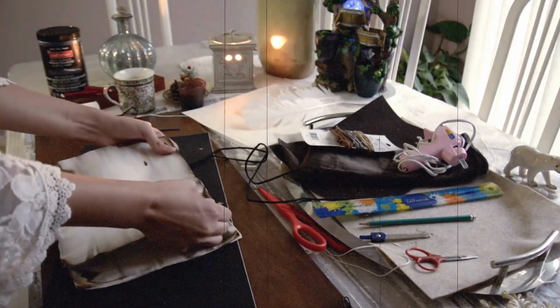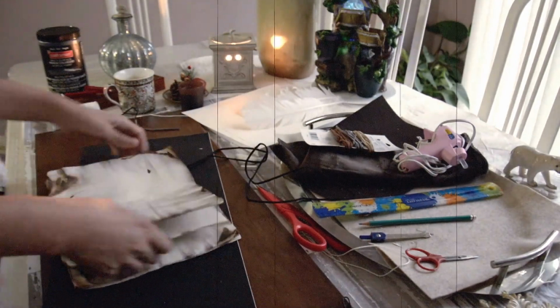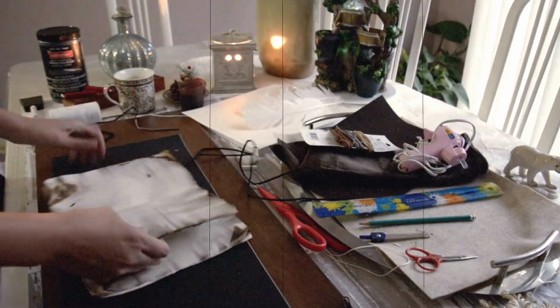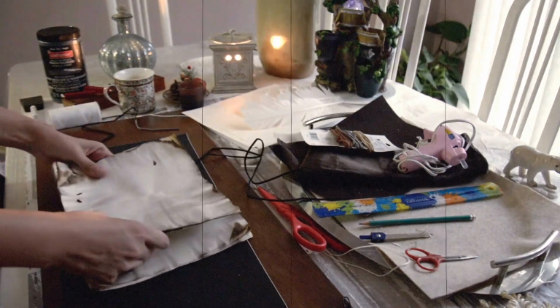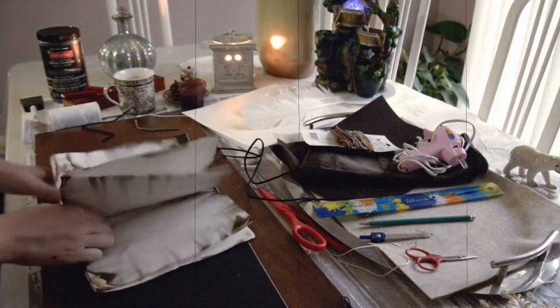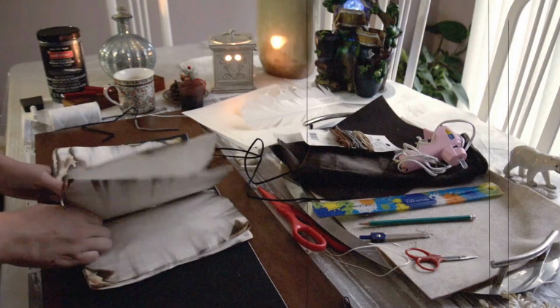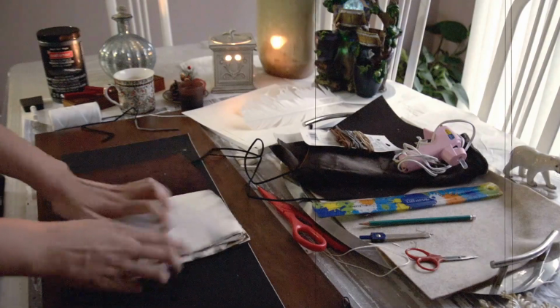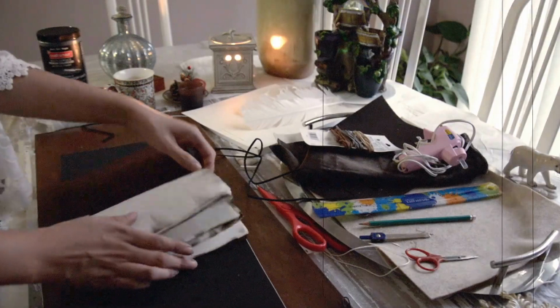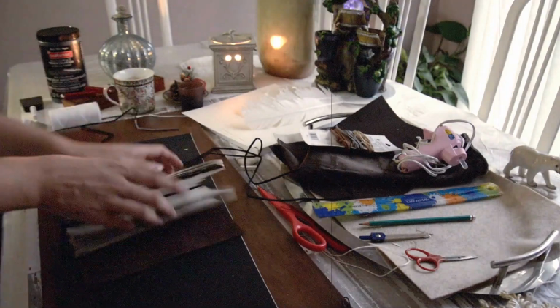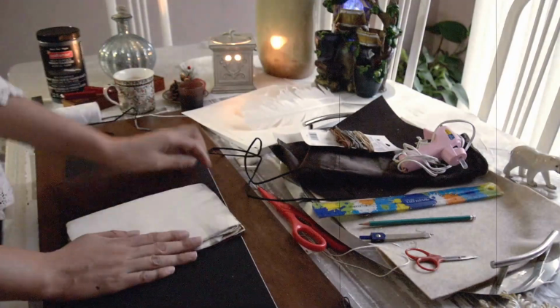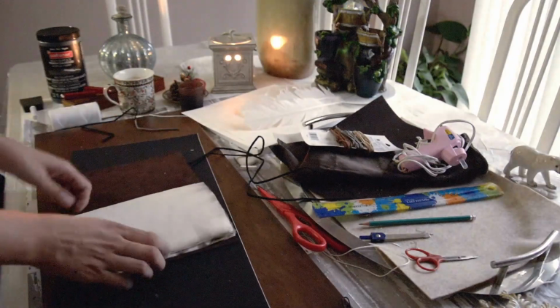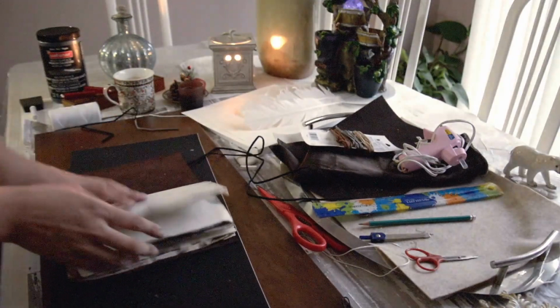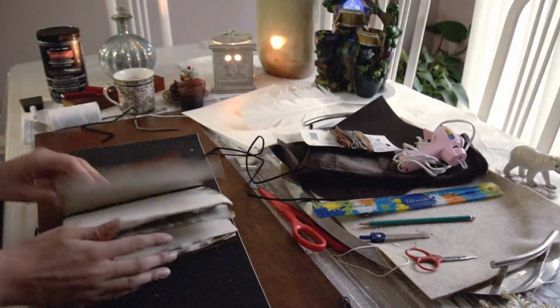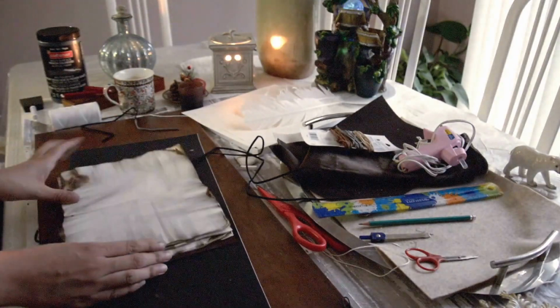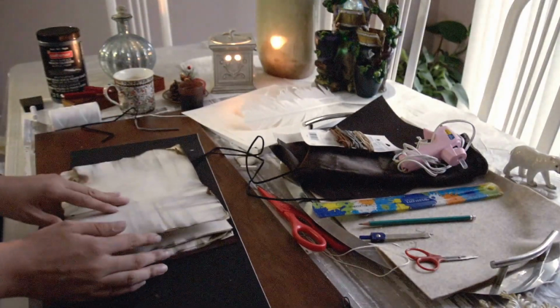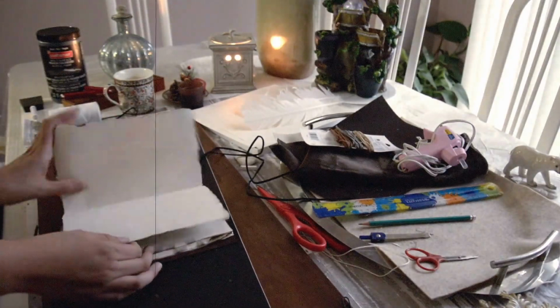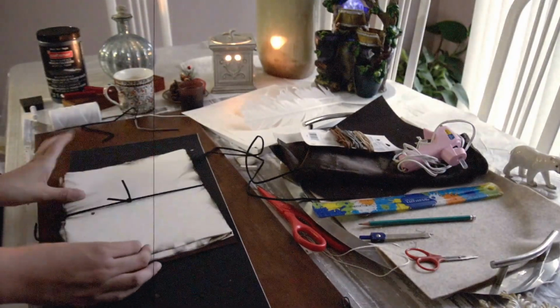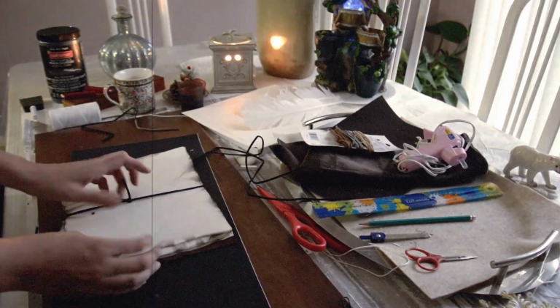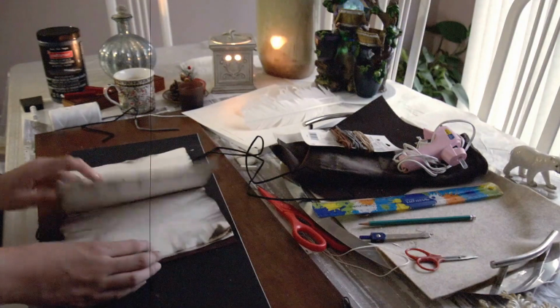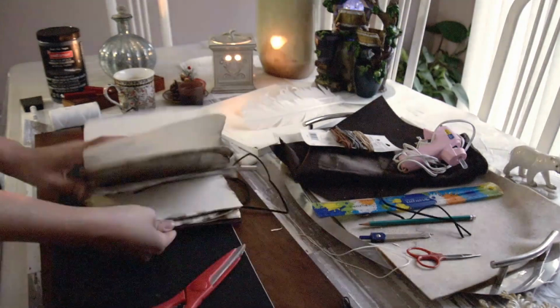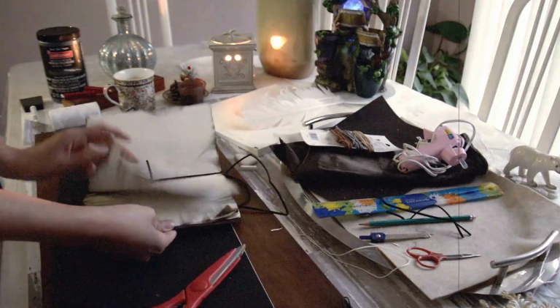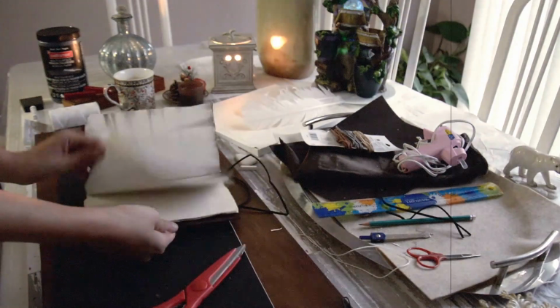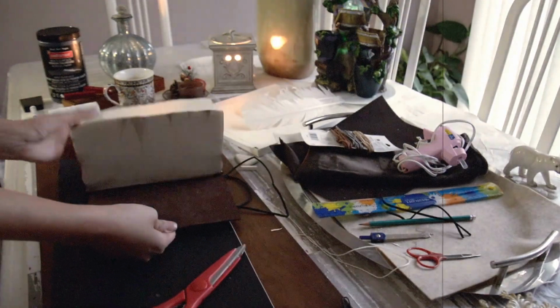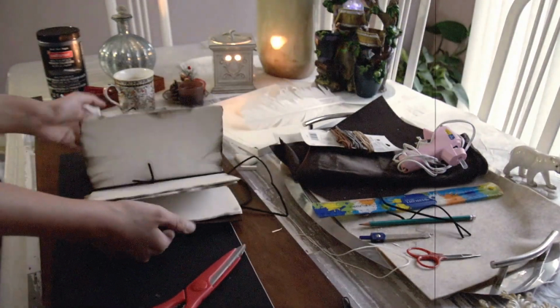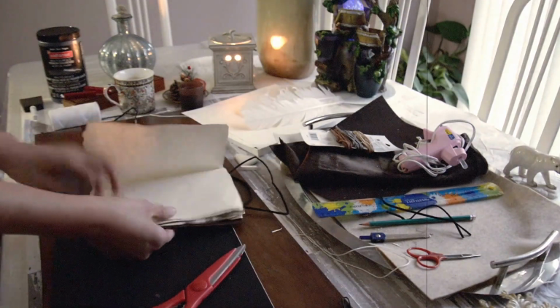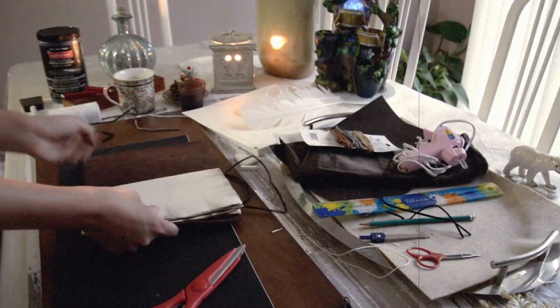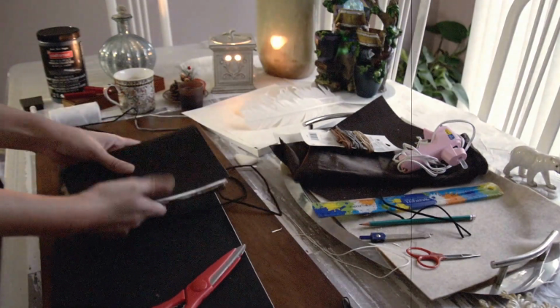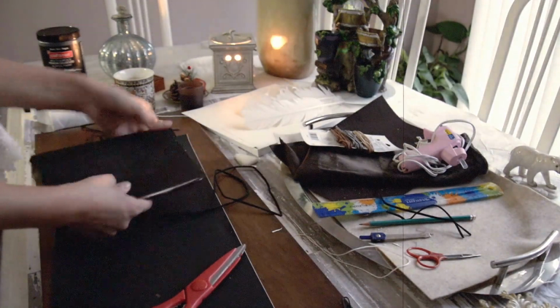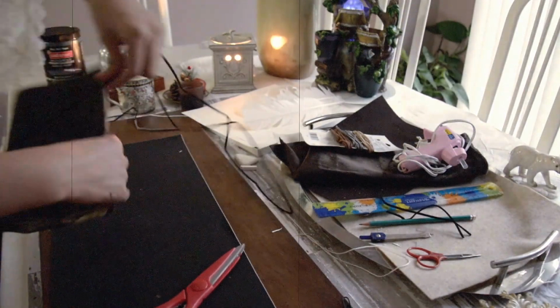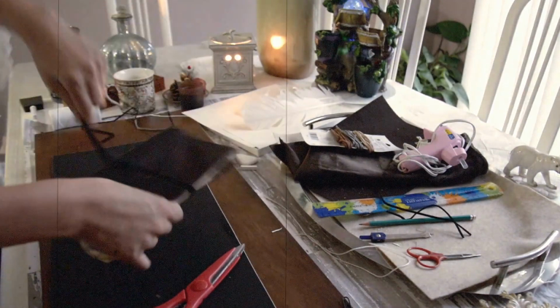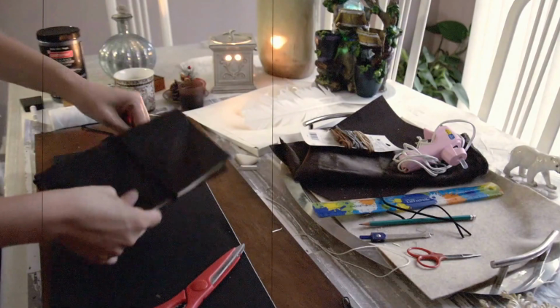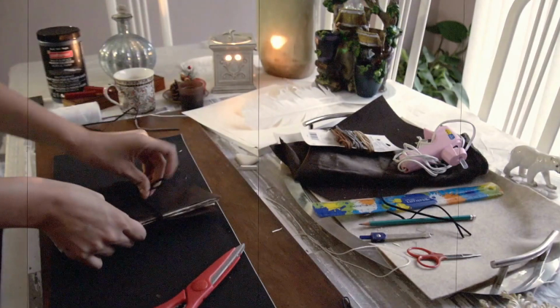And the good thing about these pages by making them like that is, once it fills up you can take them out and make new pages so you don't waste the cover. Now I'm just going to wrap it around and we're done.